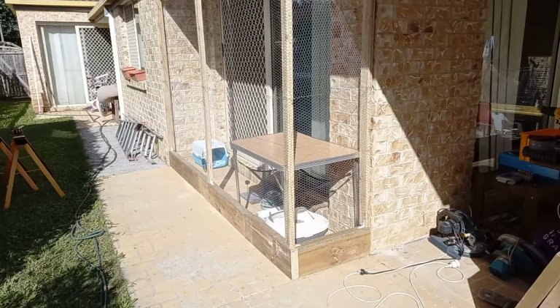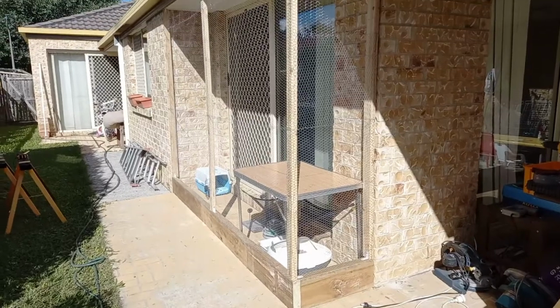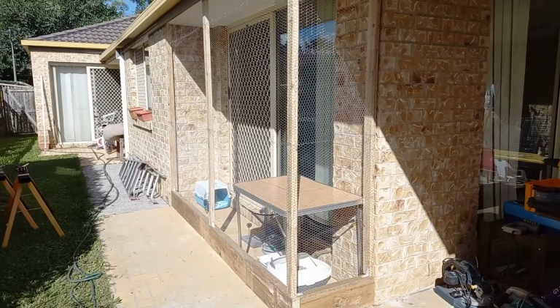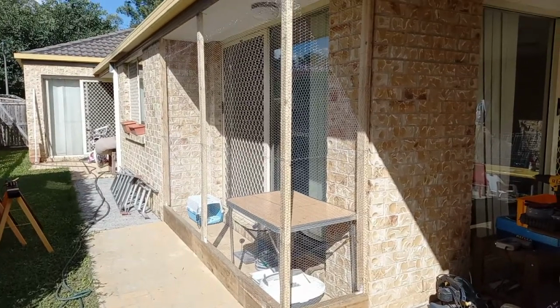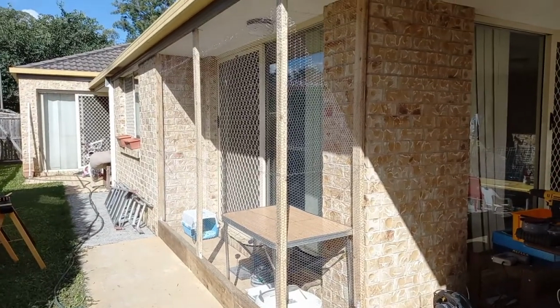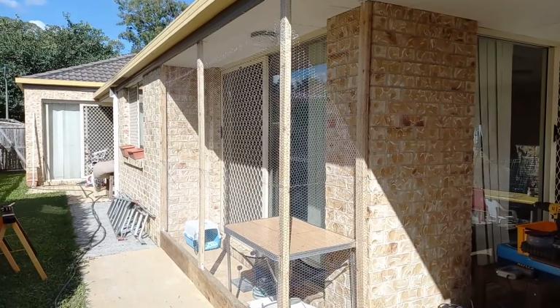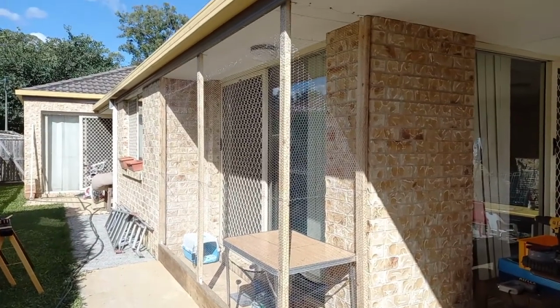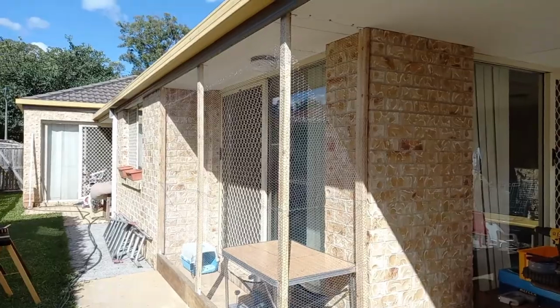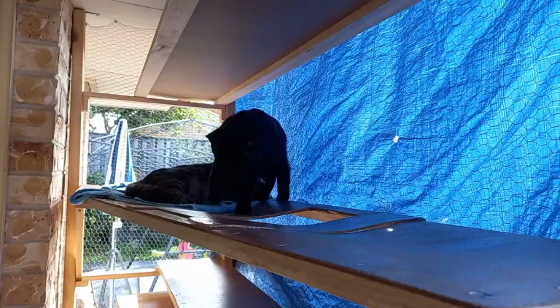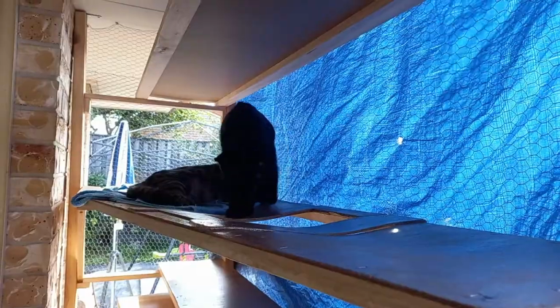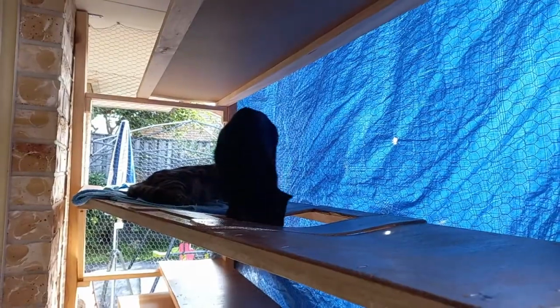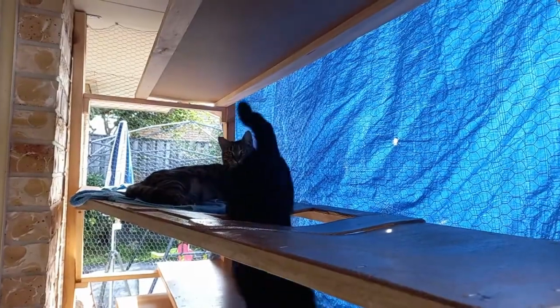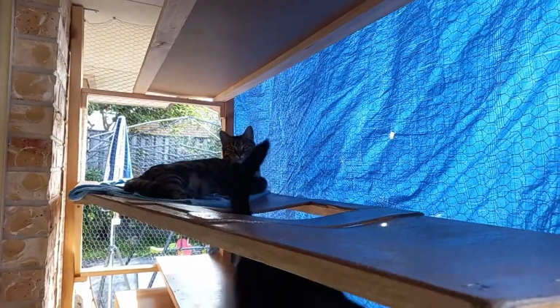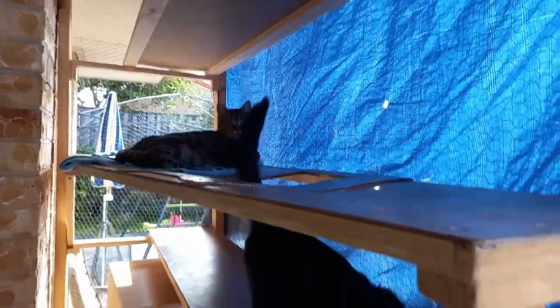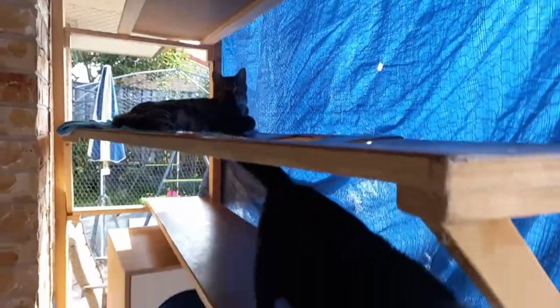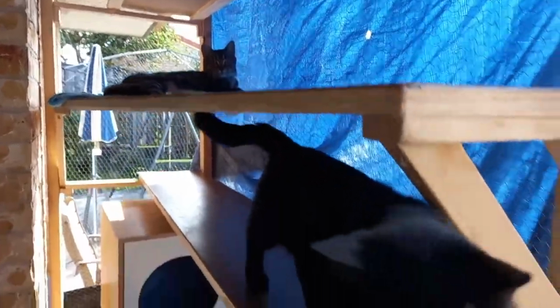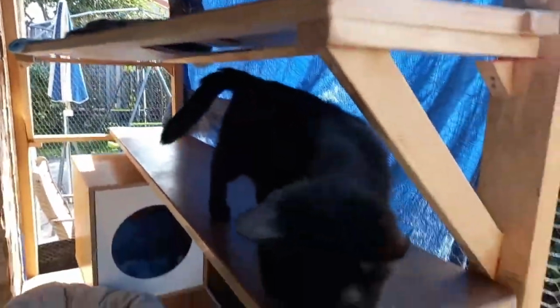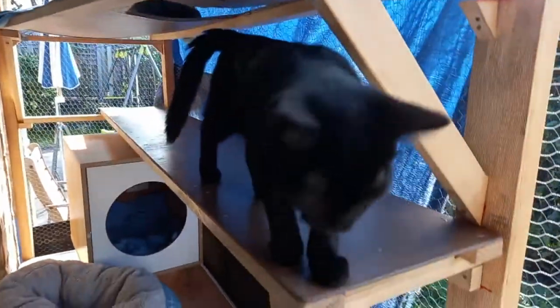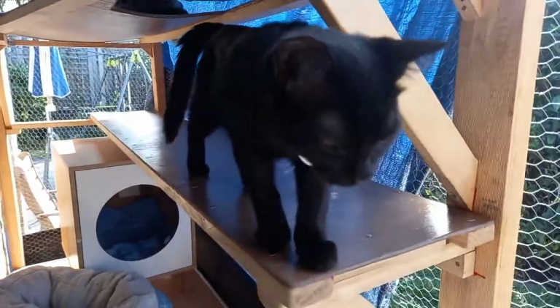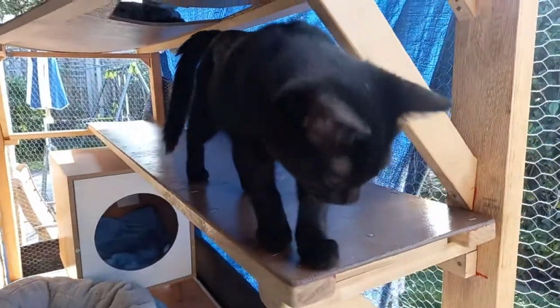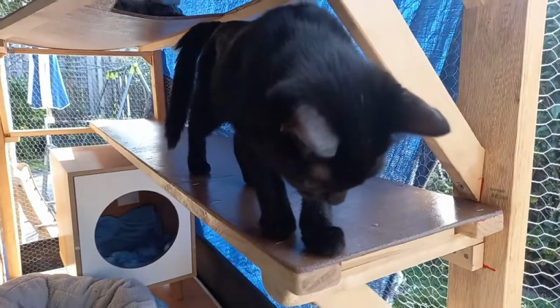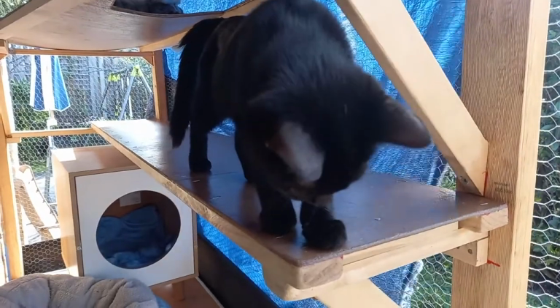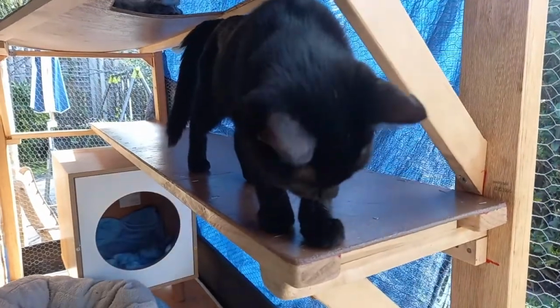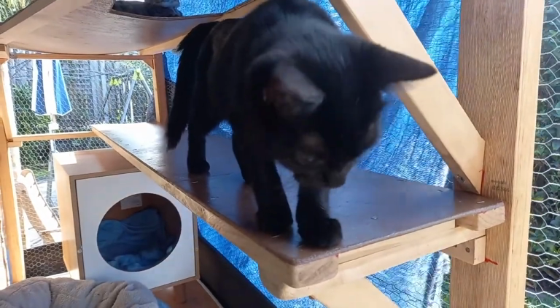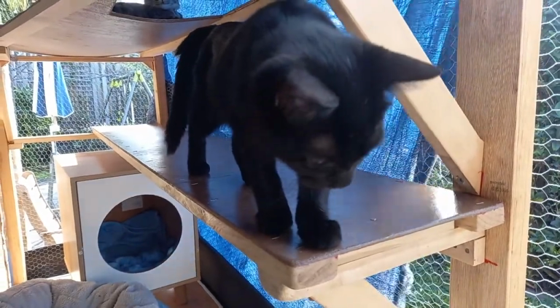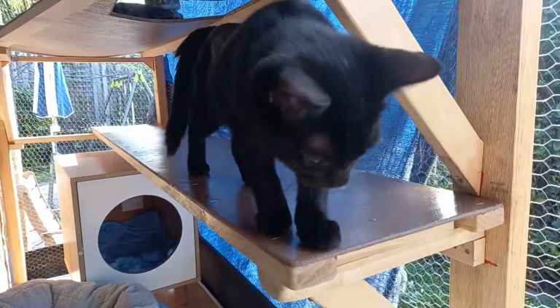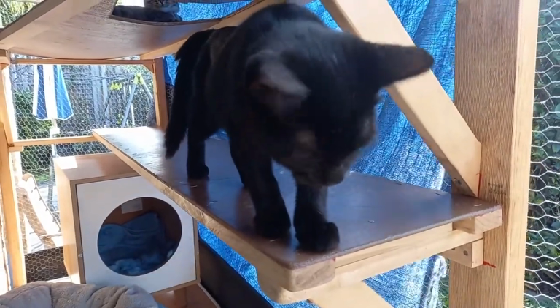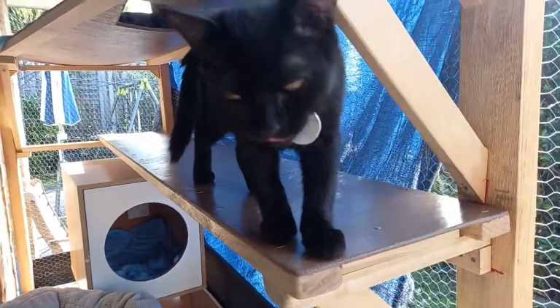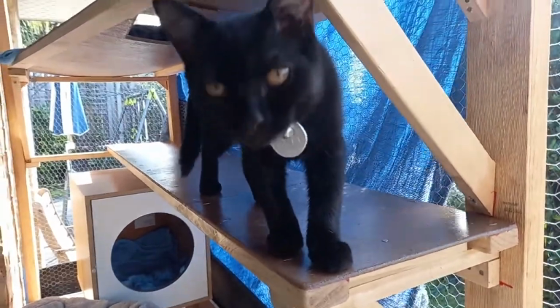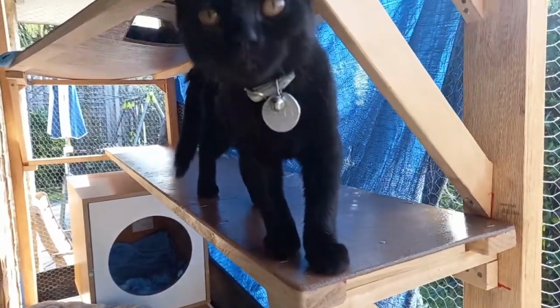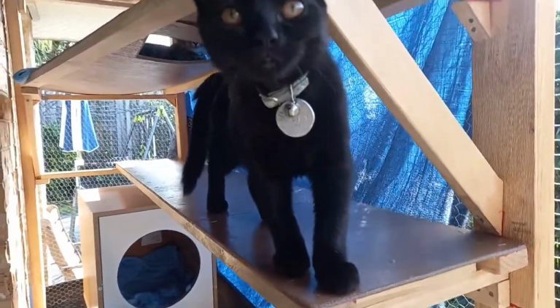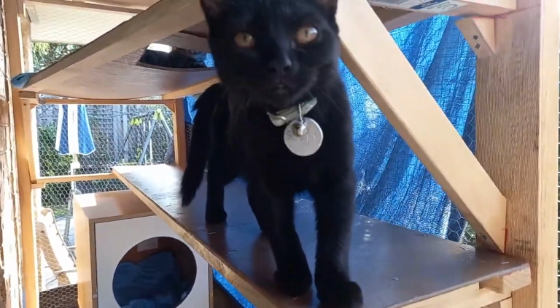Before these additions, the top half of the catio was a wasted space, but now the extra levels let the cats use all parts of the catio from top to bottom and they really enjoy it. It certainly maximizes the space inside the catio.